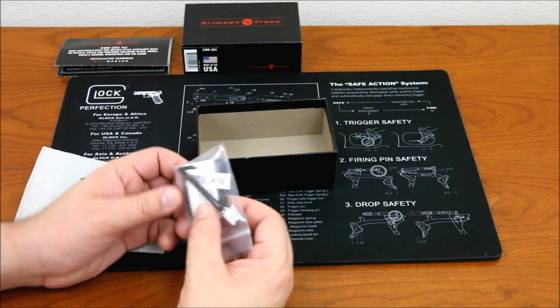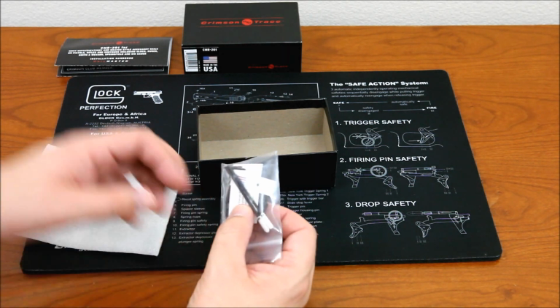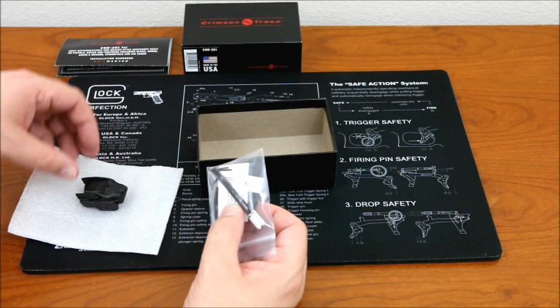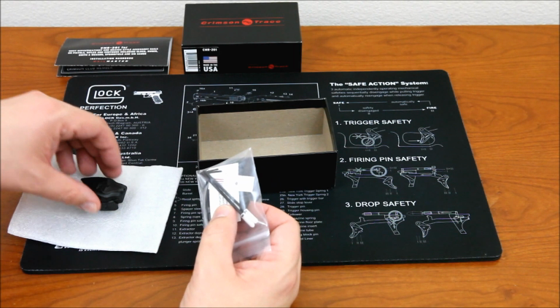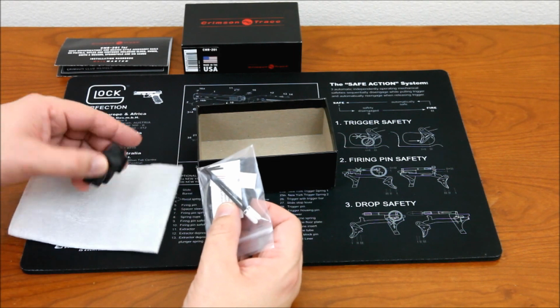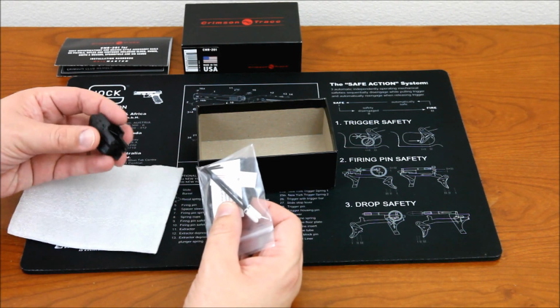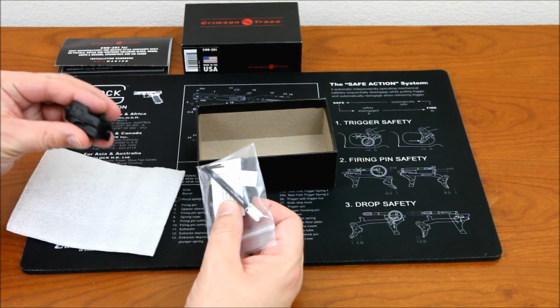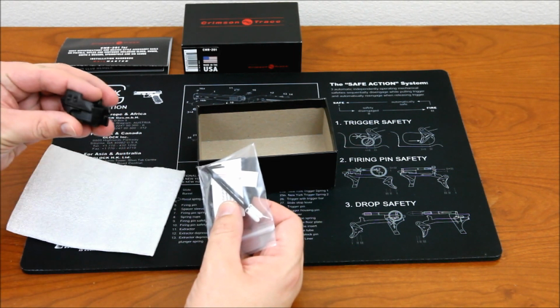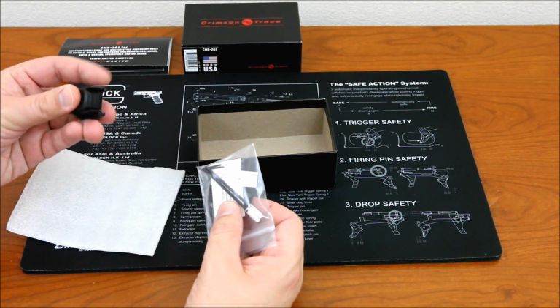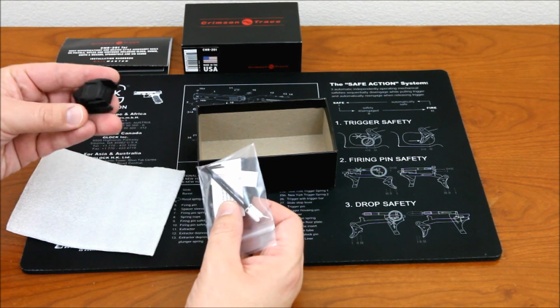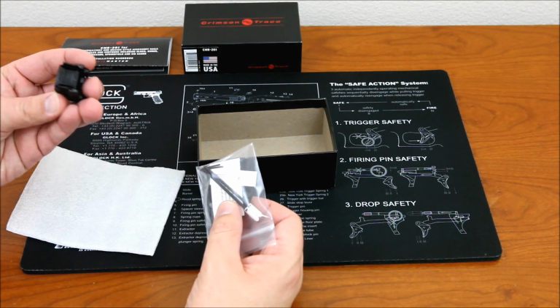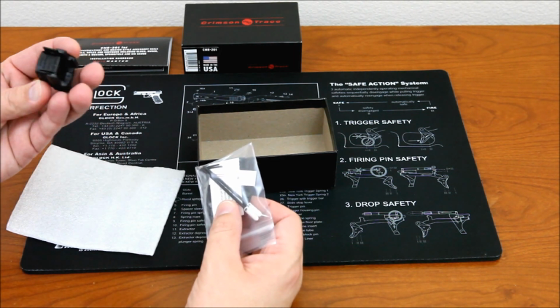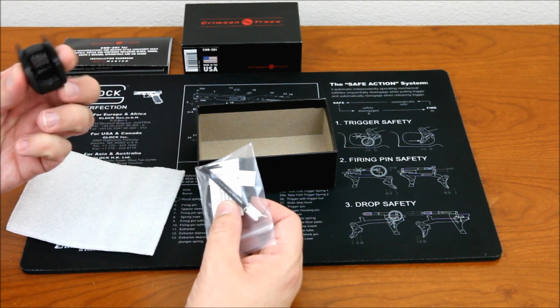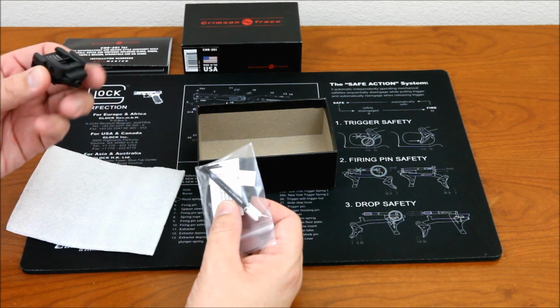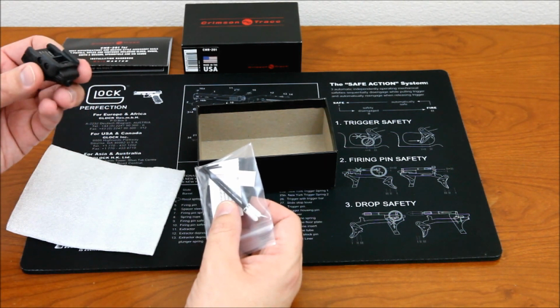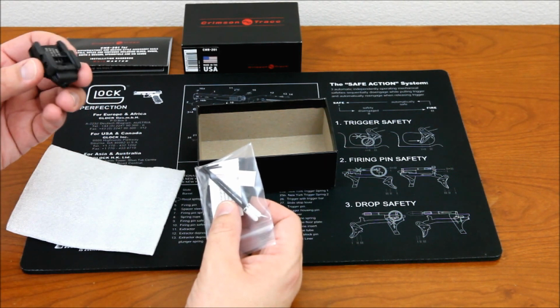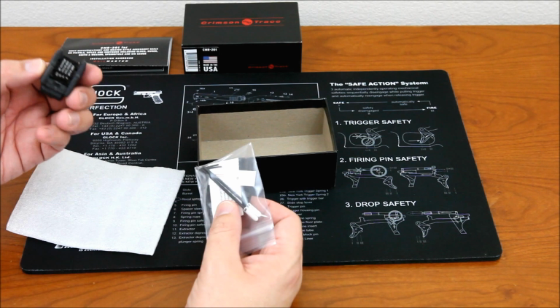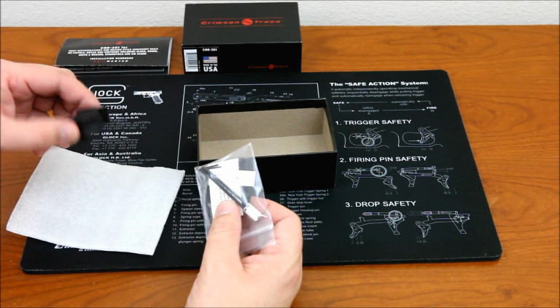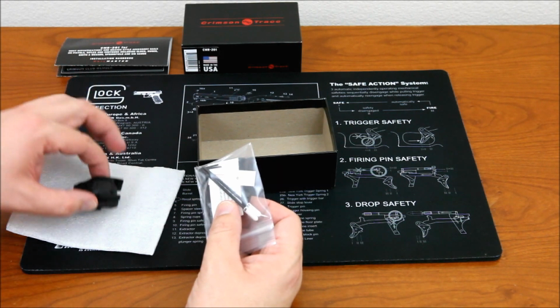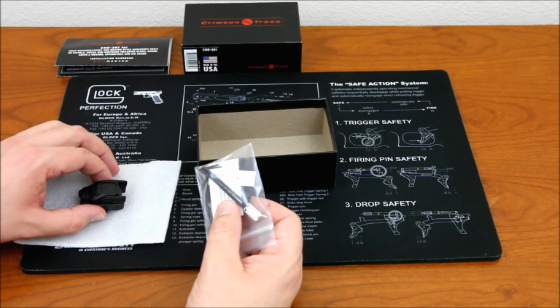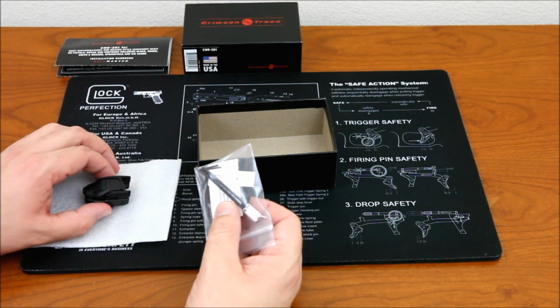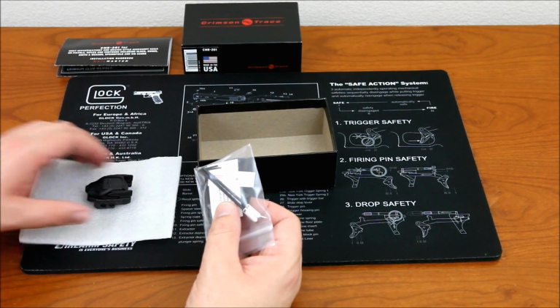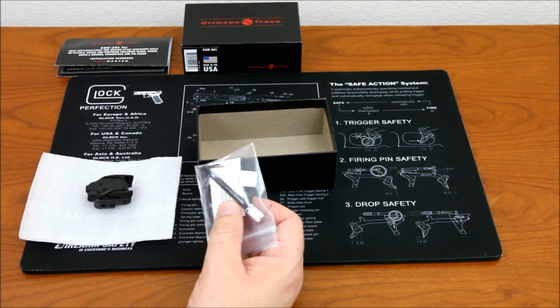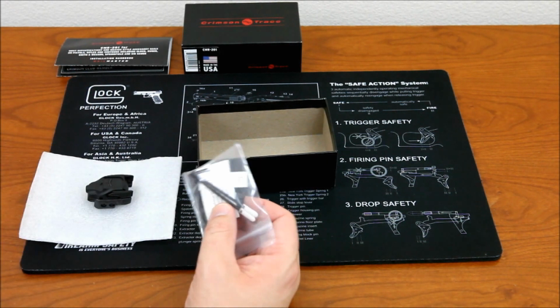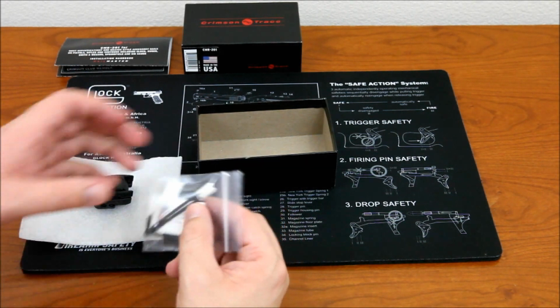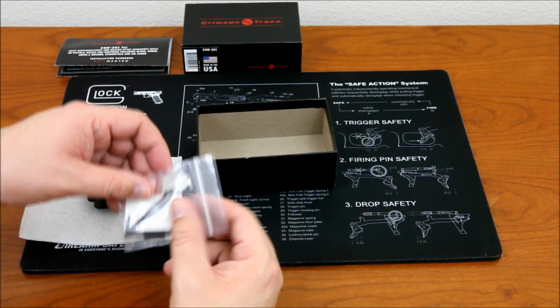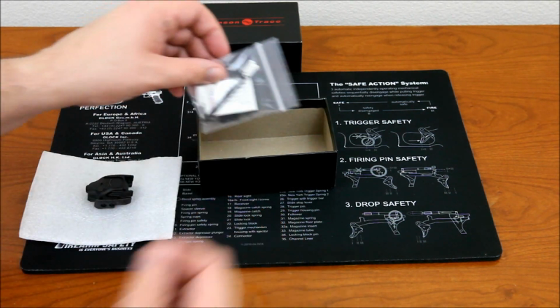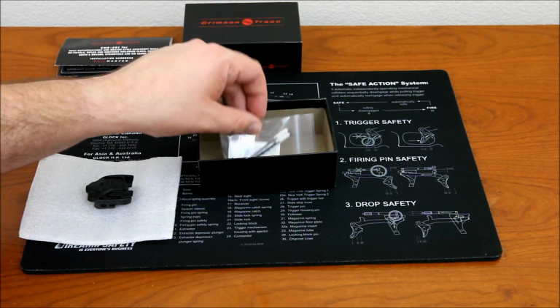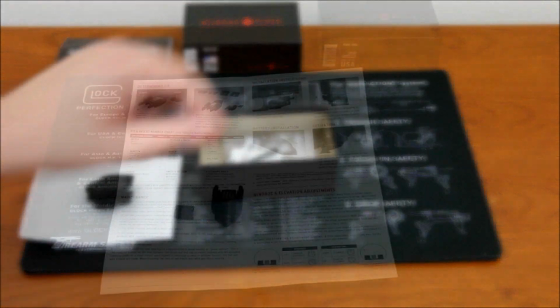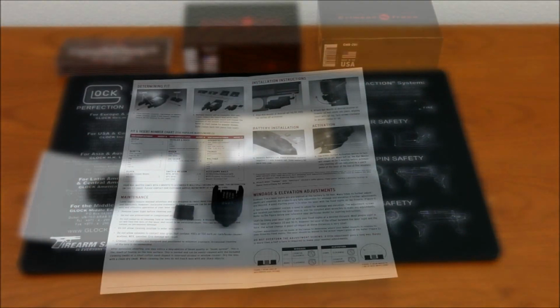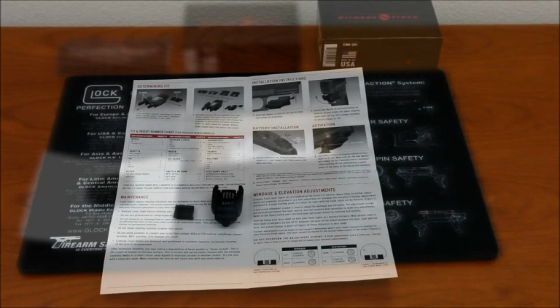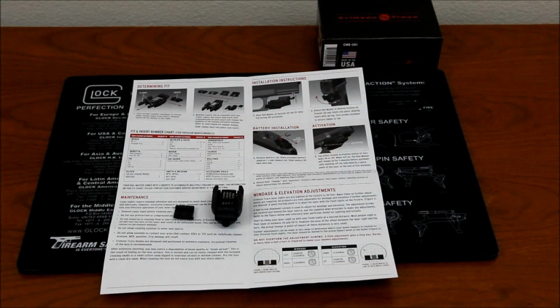There are also two stickers in here, which I imagine are to attach to the gun, because it looks like there's no flat surface on the laser itself. So let's go ahead and try to mount it on one of these guns.